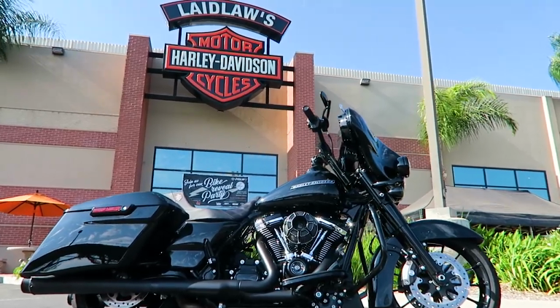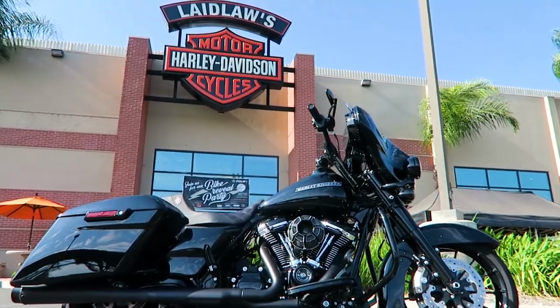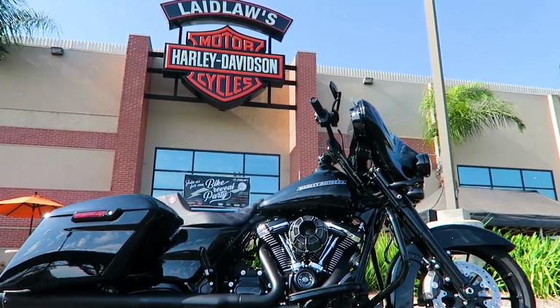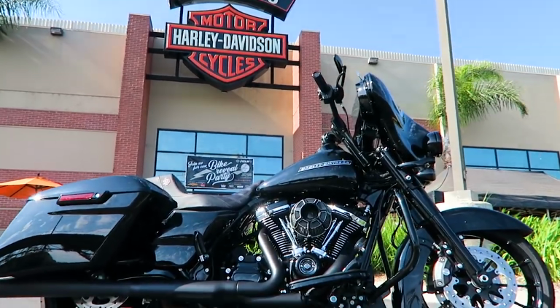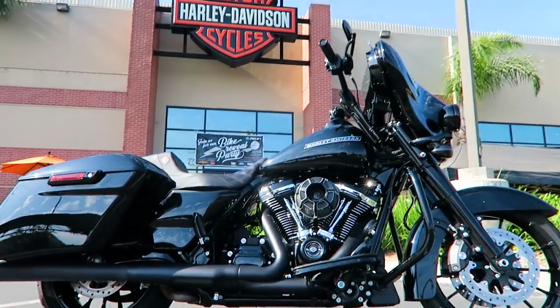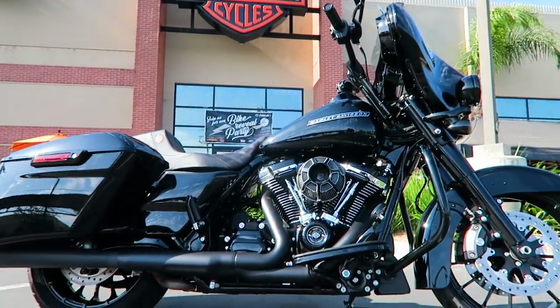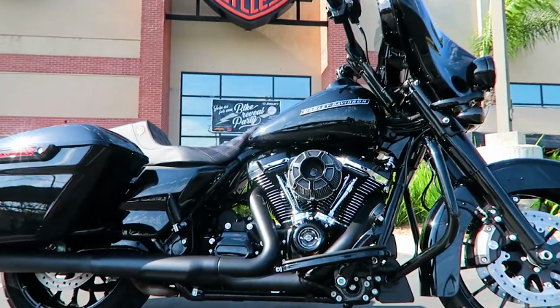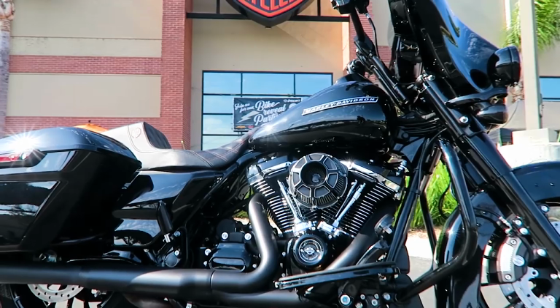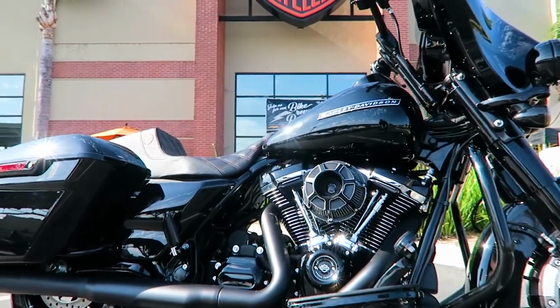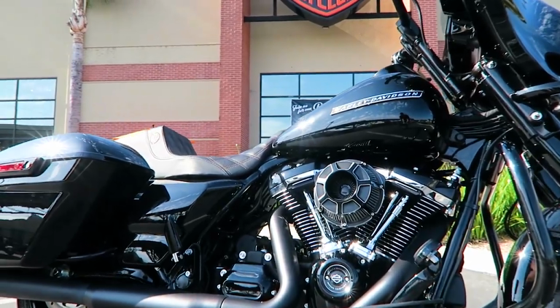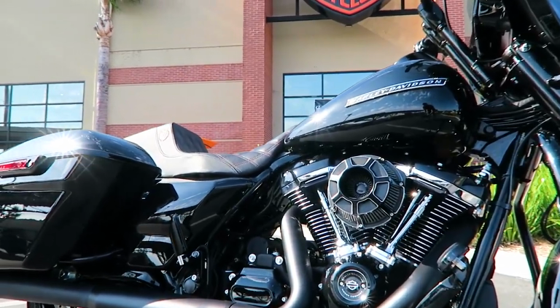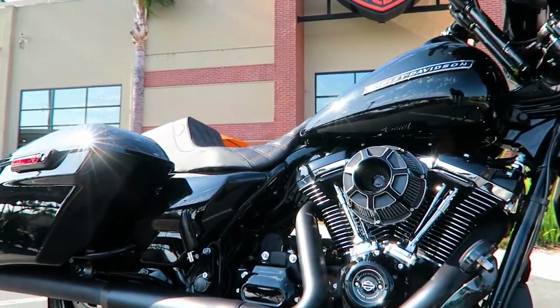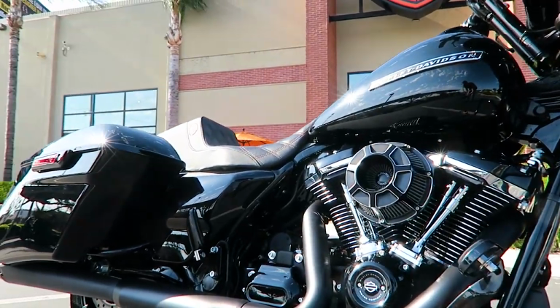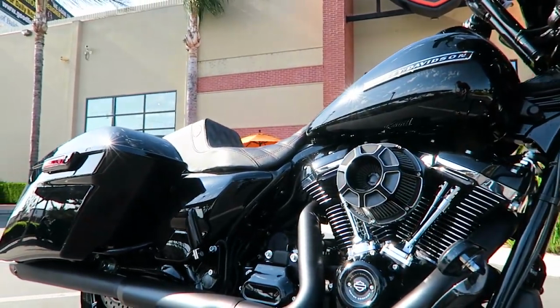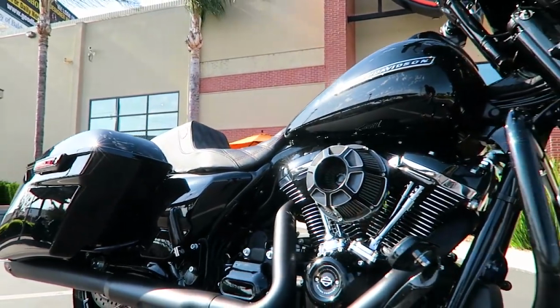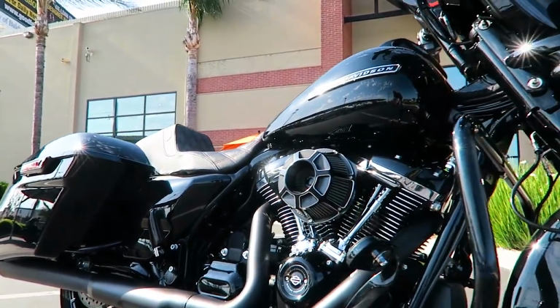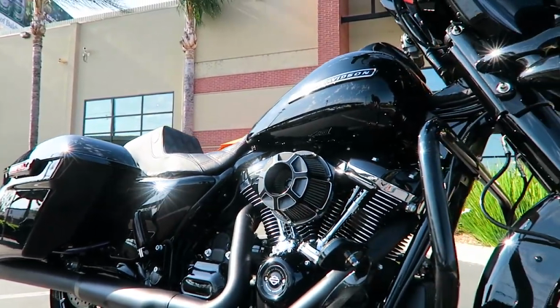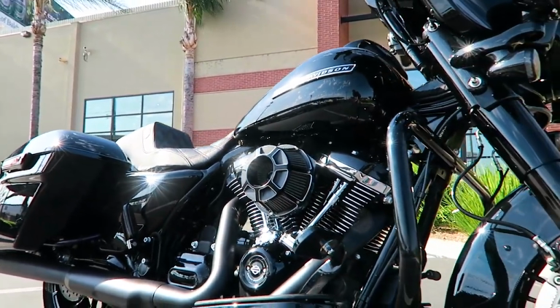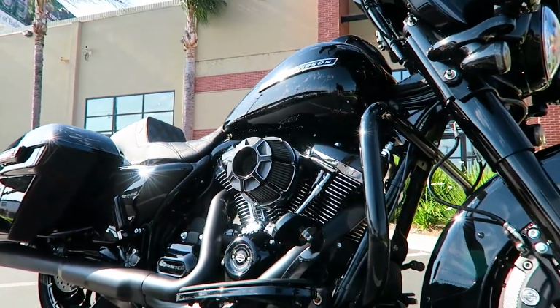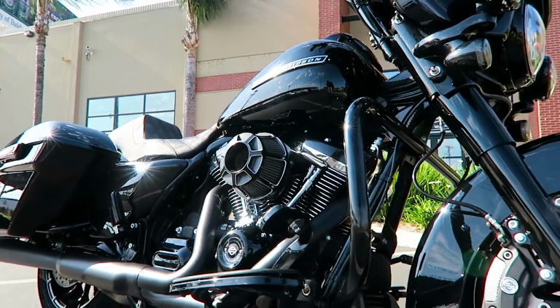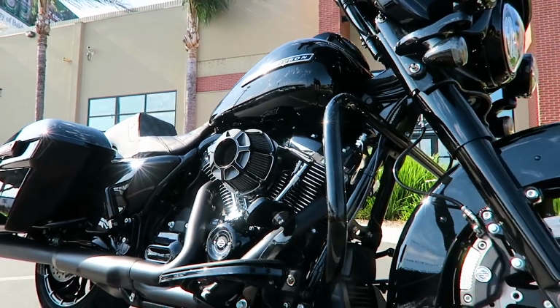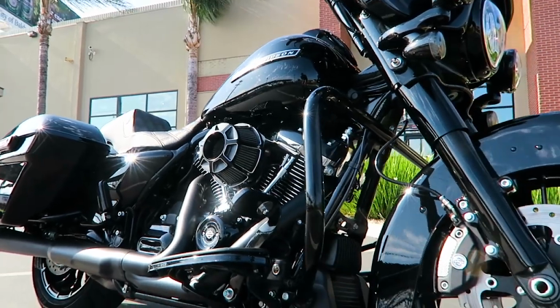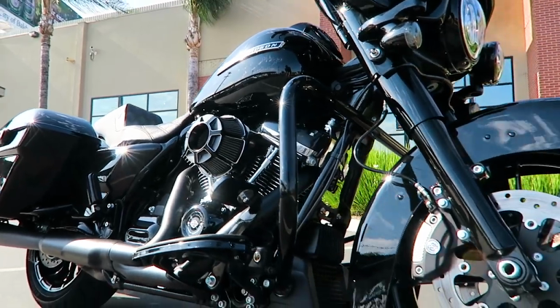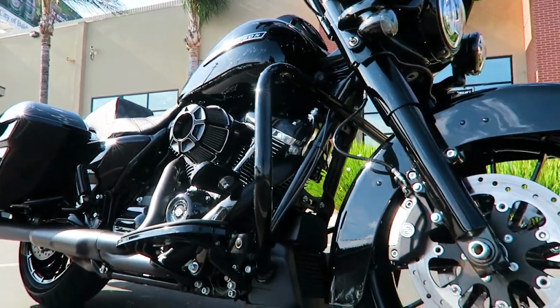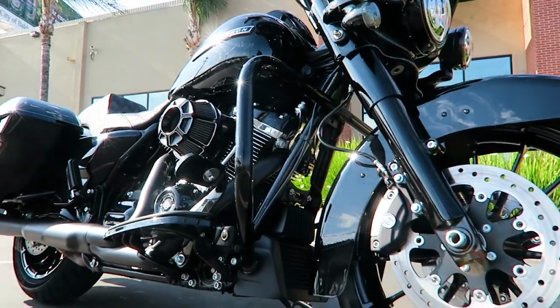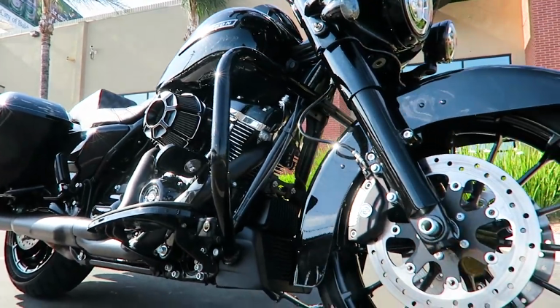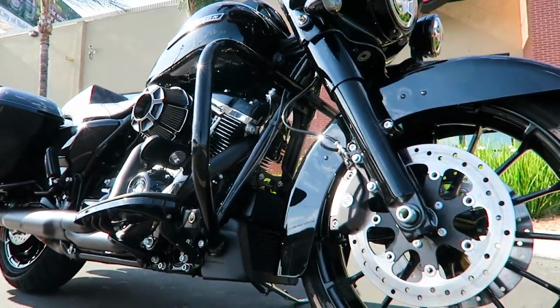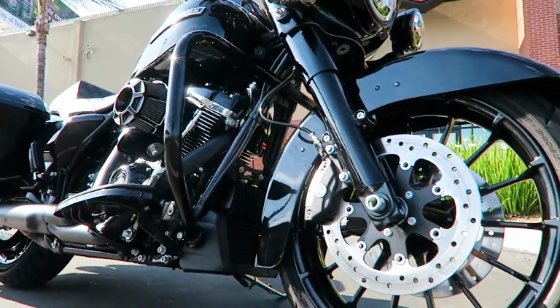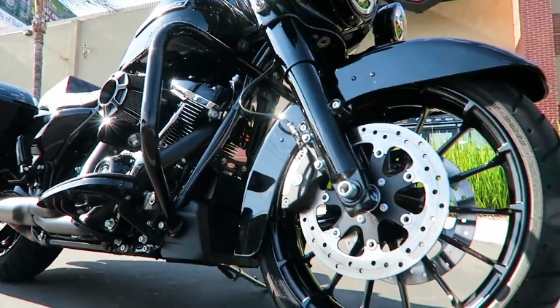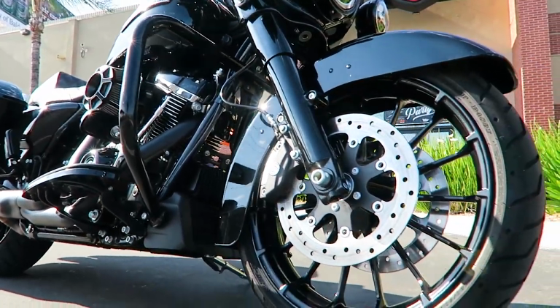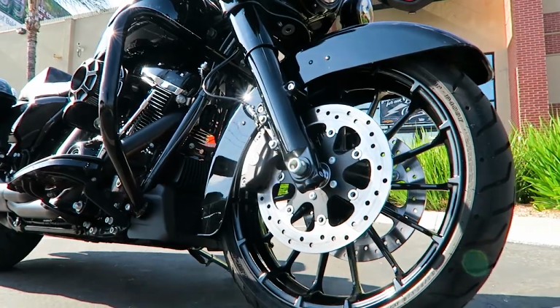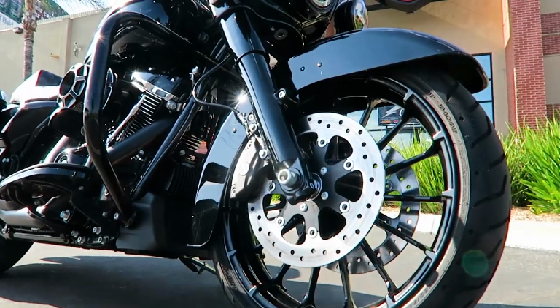What's up guys, Matt Laidlaw here. I want to give you guys a walk-around on this Street Glide Special 2018 model year that one of my customers was nice enough to let me feature his bike on the YouTube channel. Let me give you guys a walk-around on all the stuff he's done.